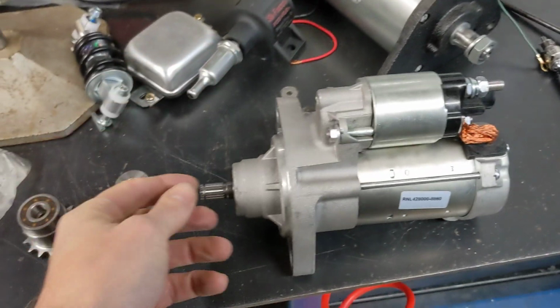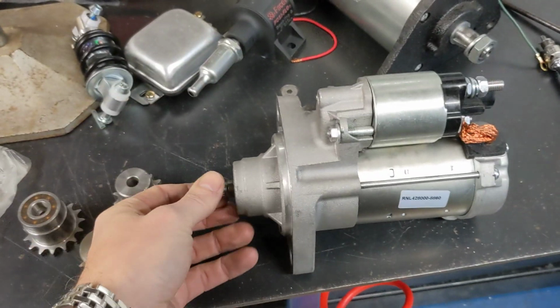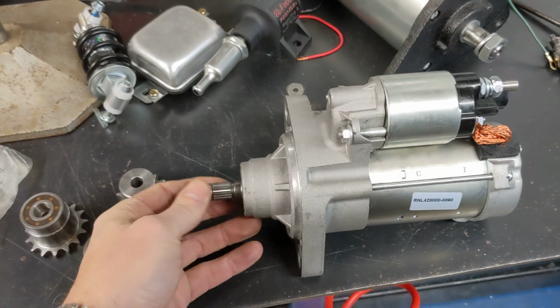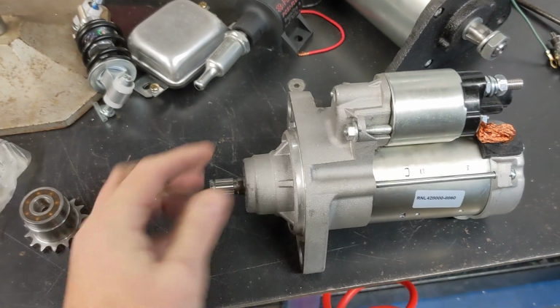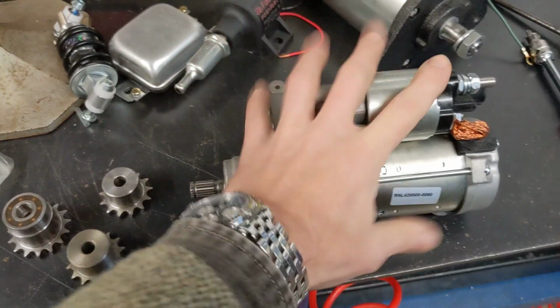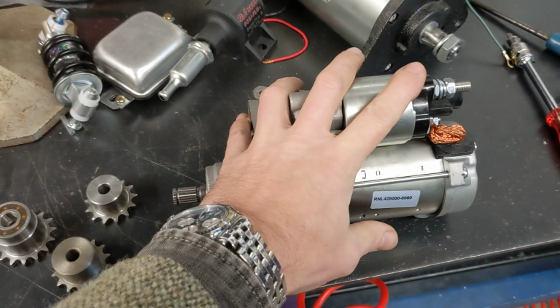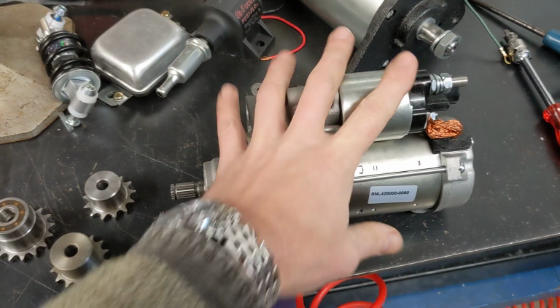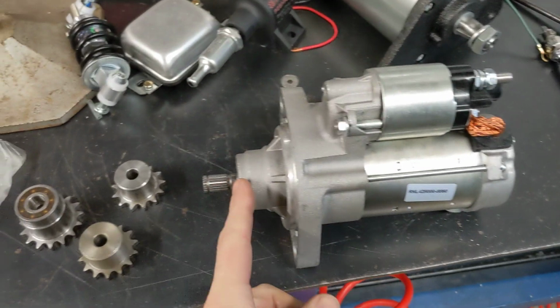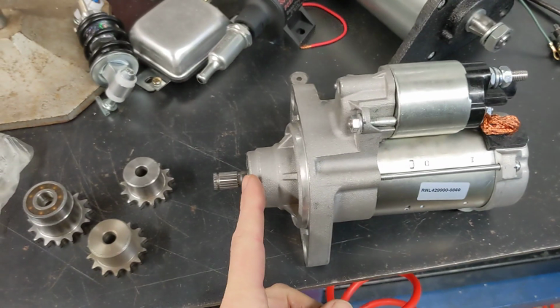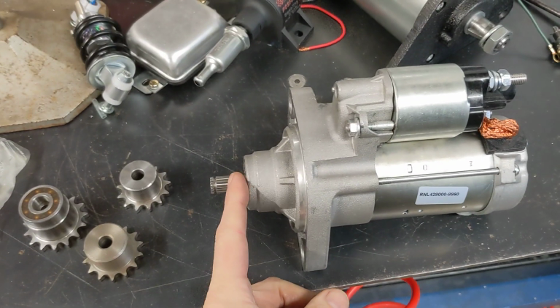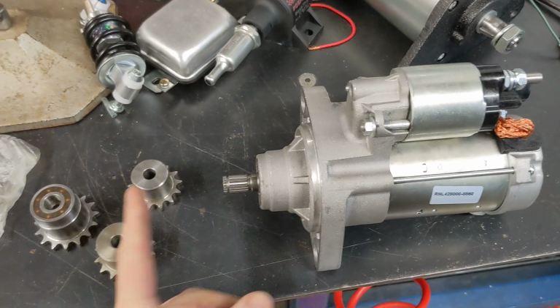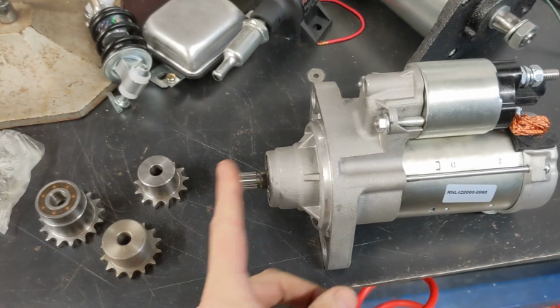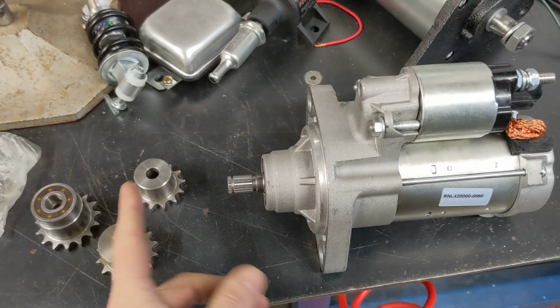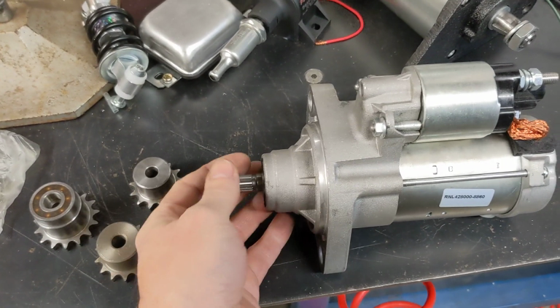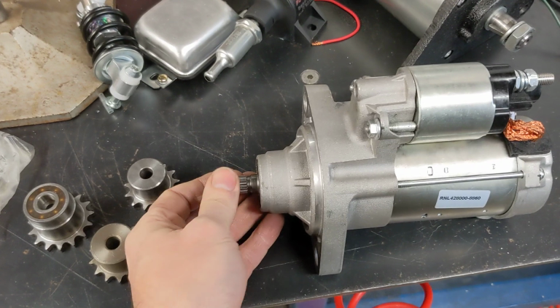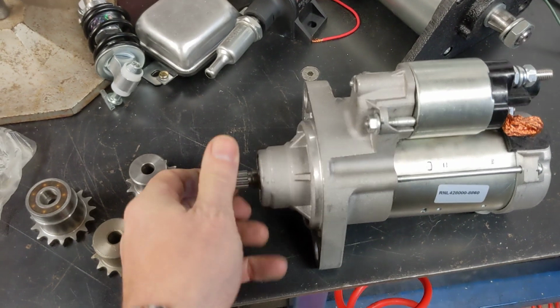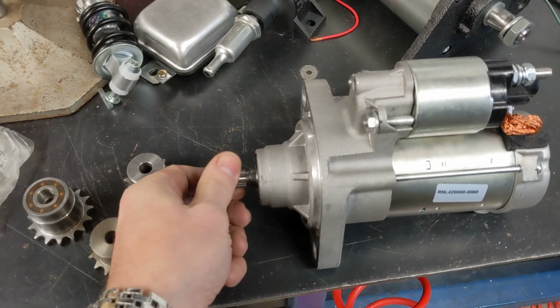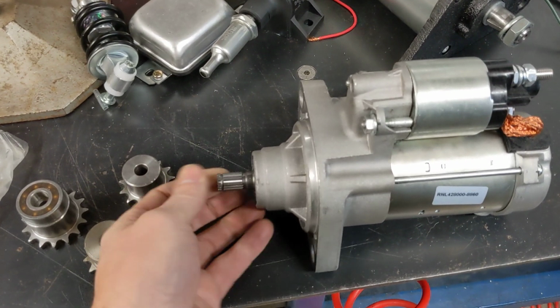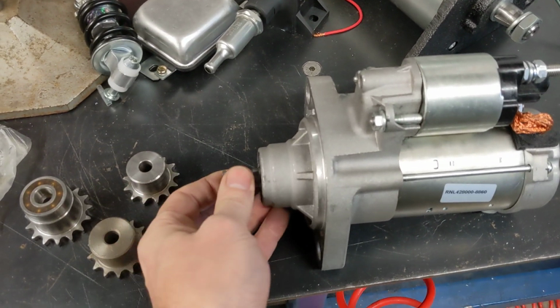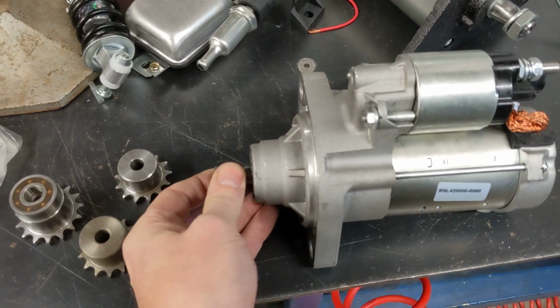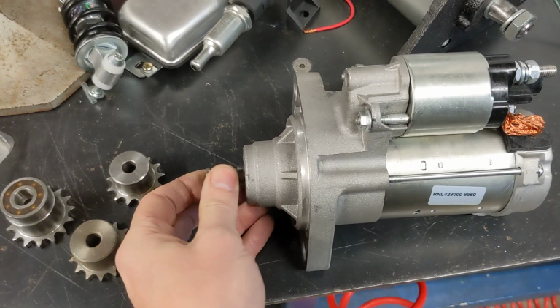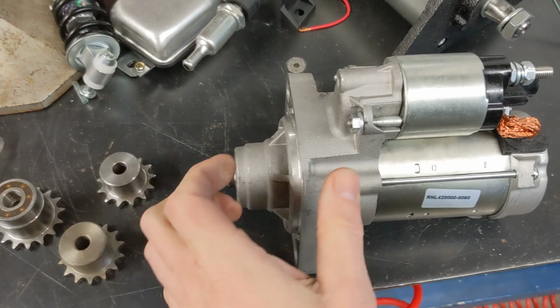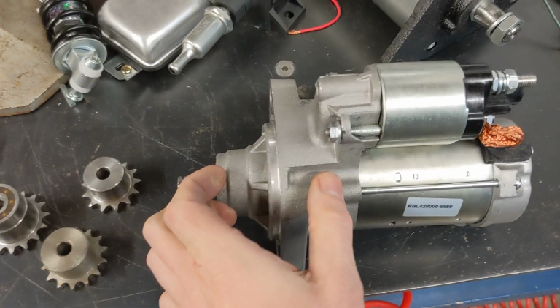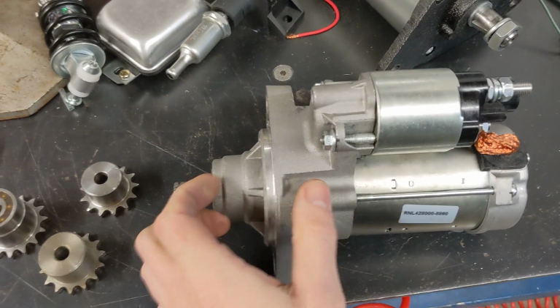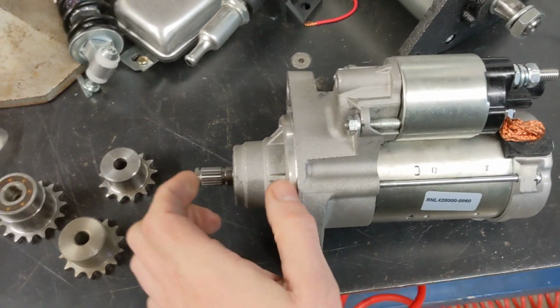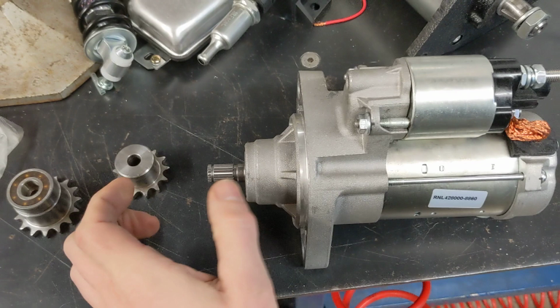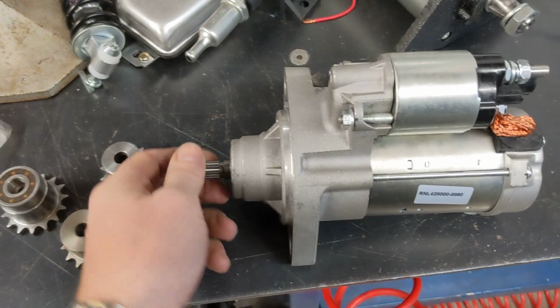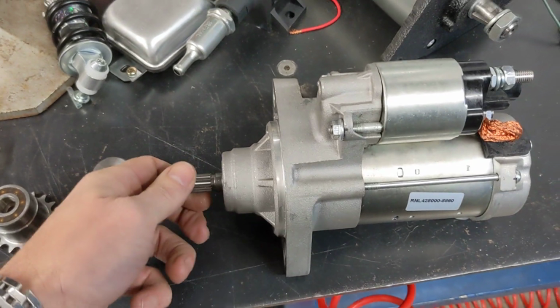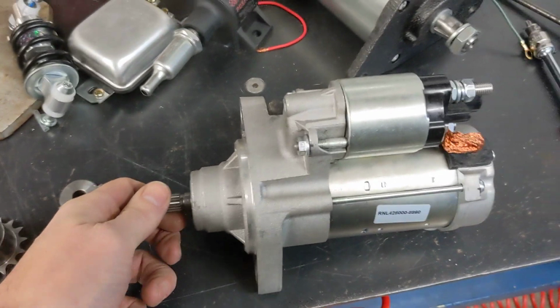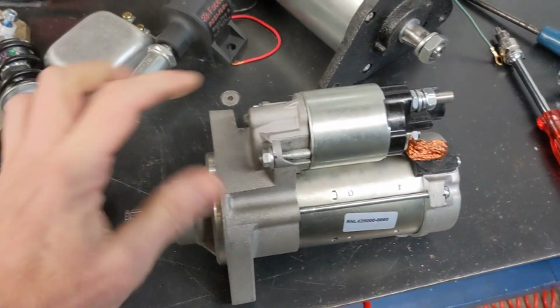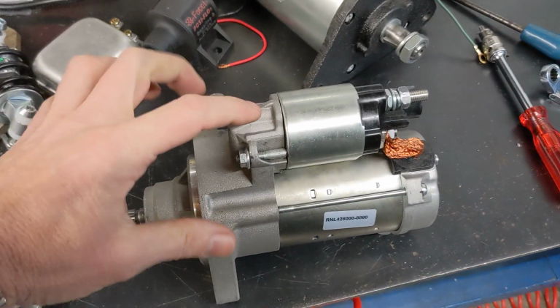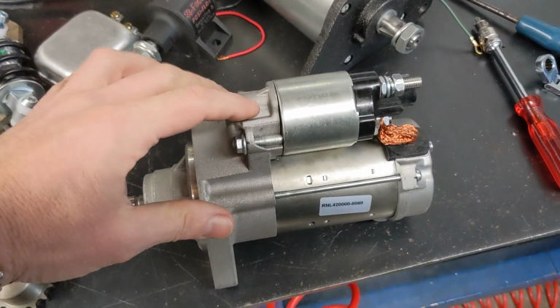This starter motor does not shoot the end out to engage a pinion gear. There is no end float — there's a spacer inside that stops it moving out — and the little plastic lever has been removed.